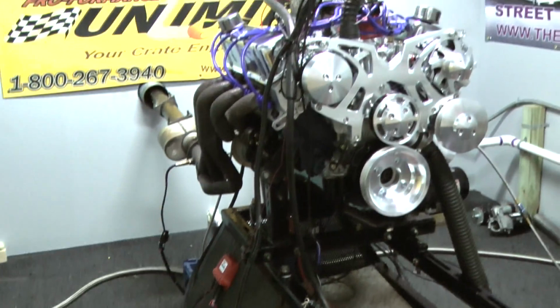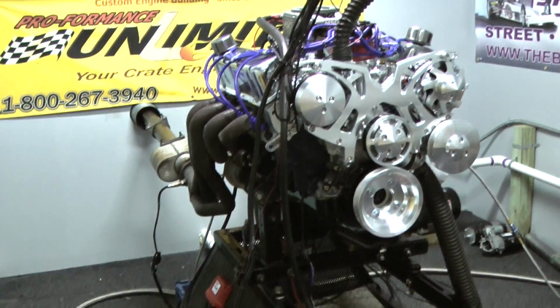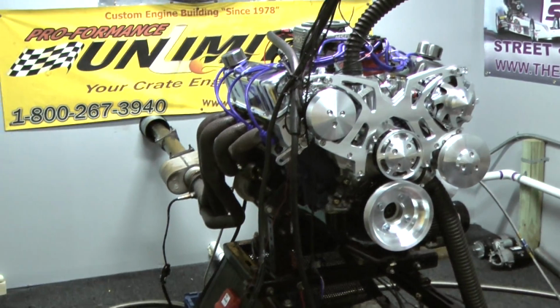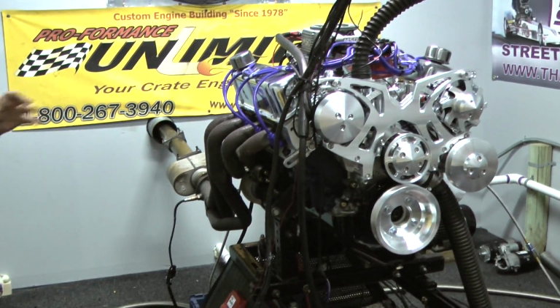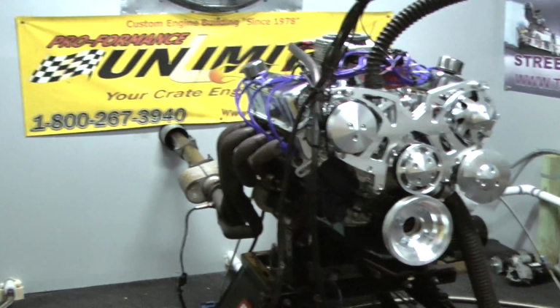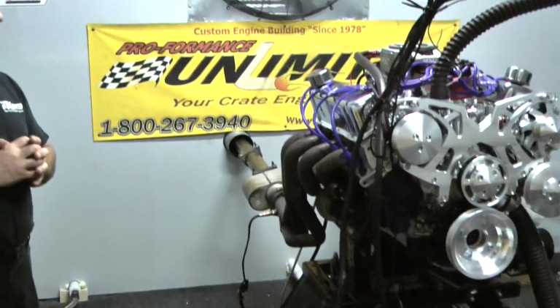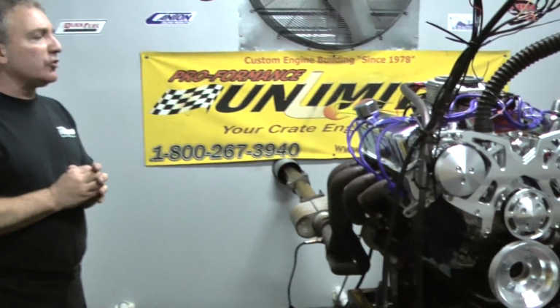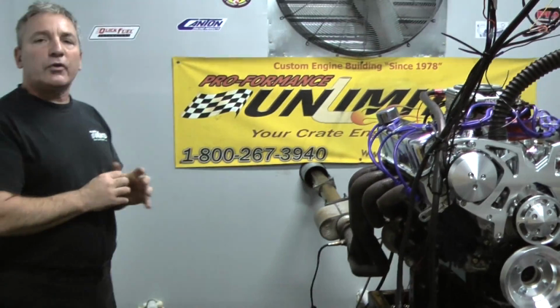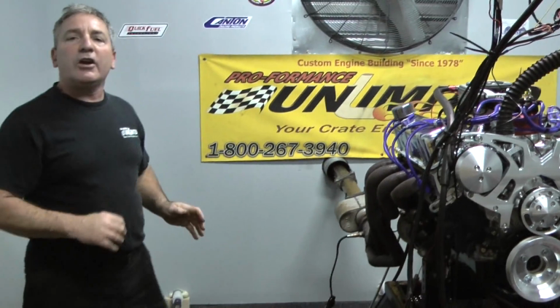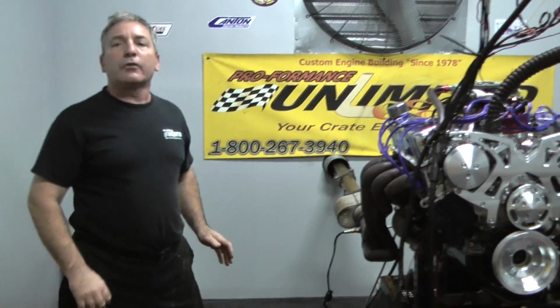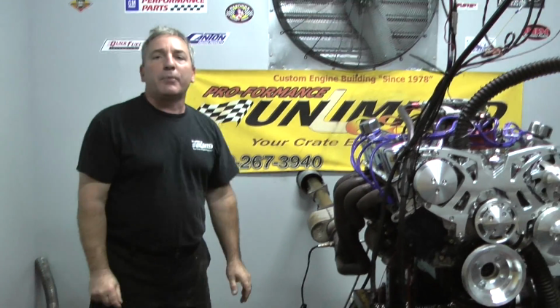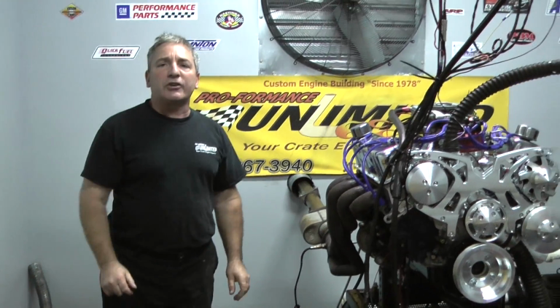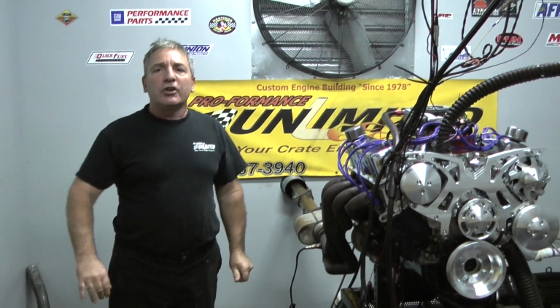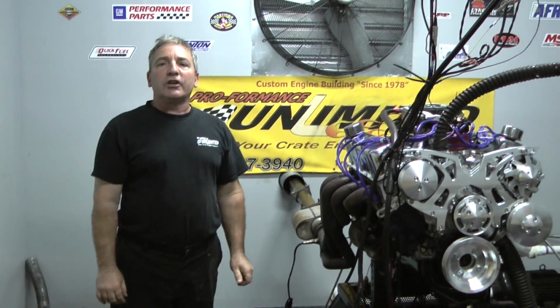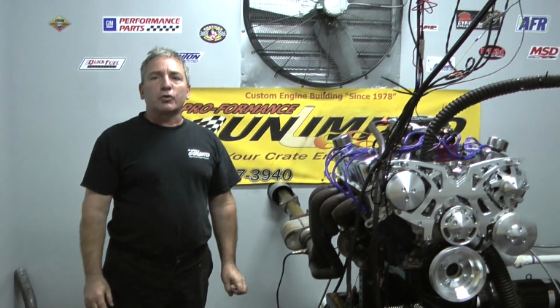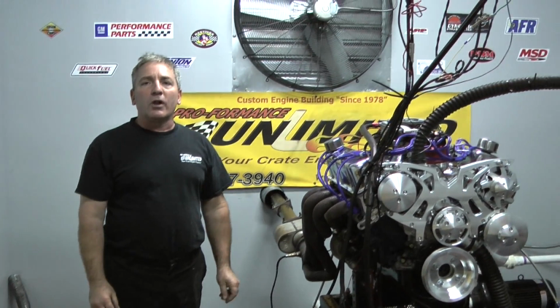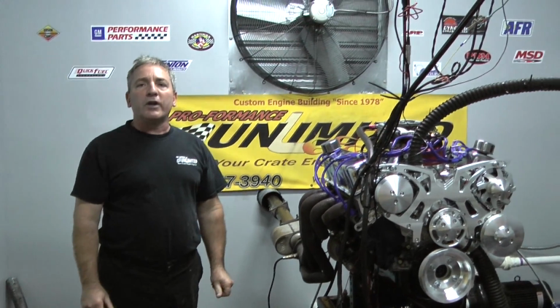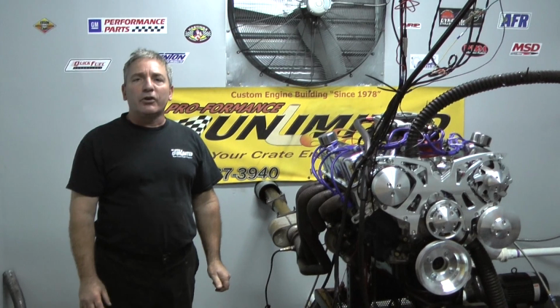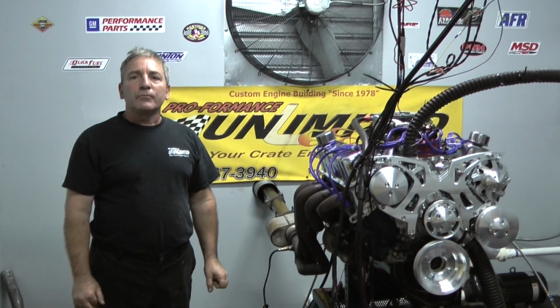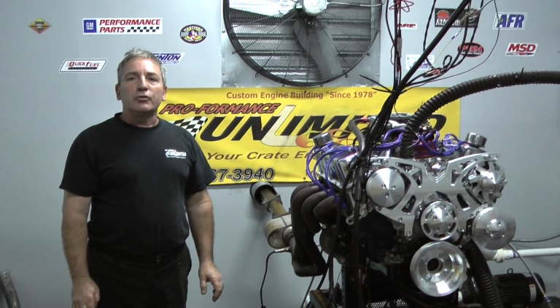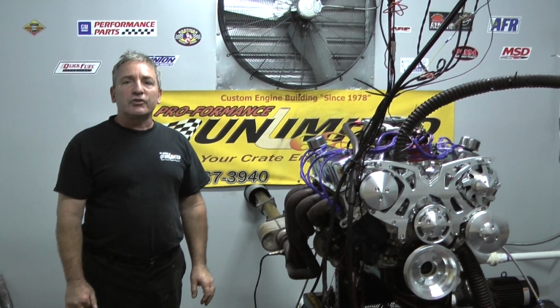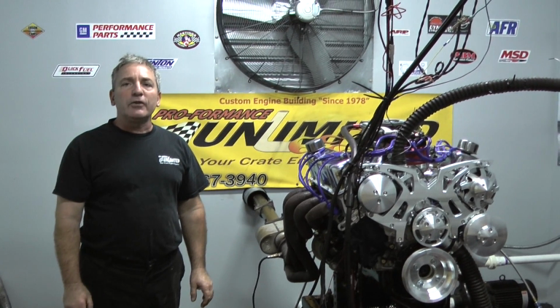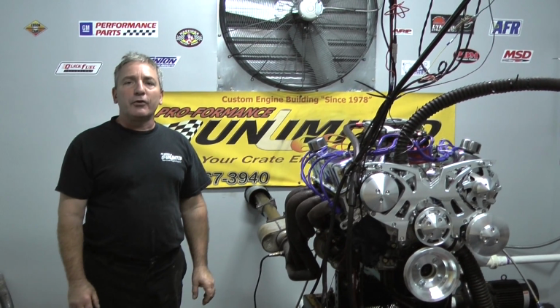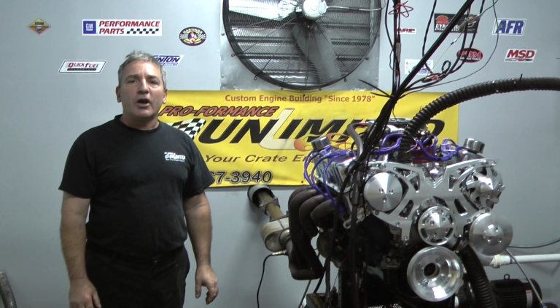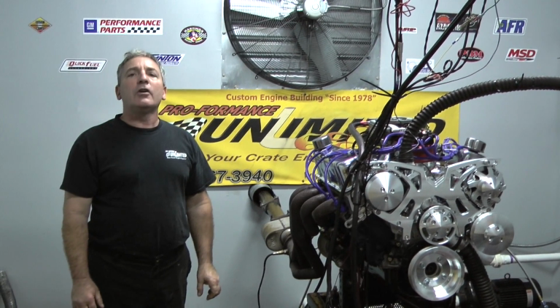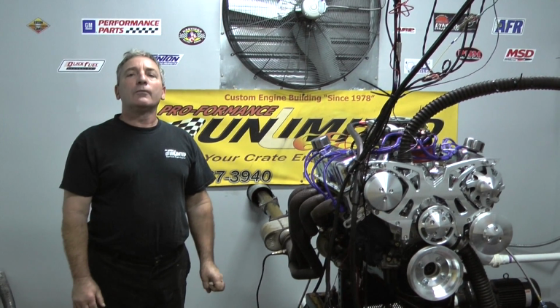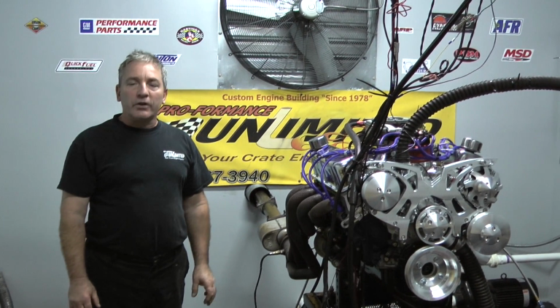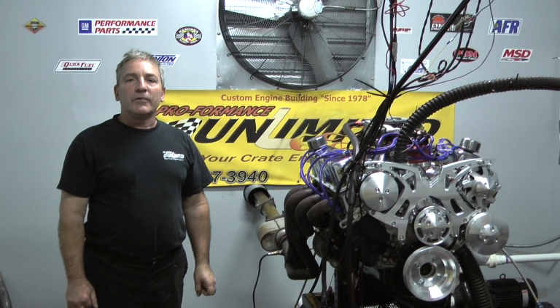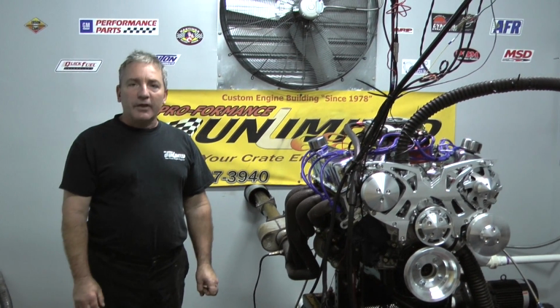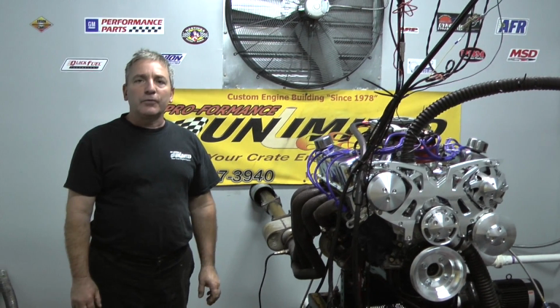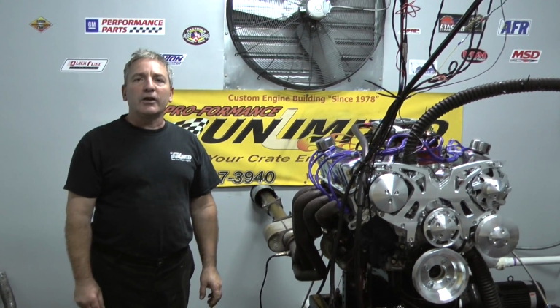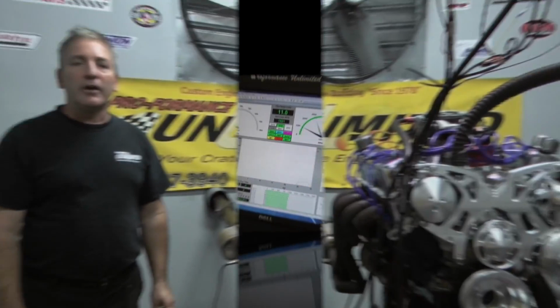Again, if you're interested in one of these engines or any other of our packages, give us a call at 1-800-267-3940. Thank you for logging on.